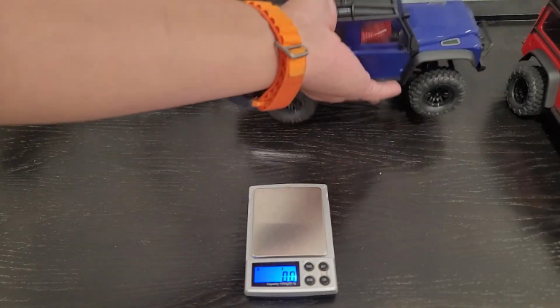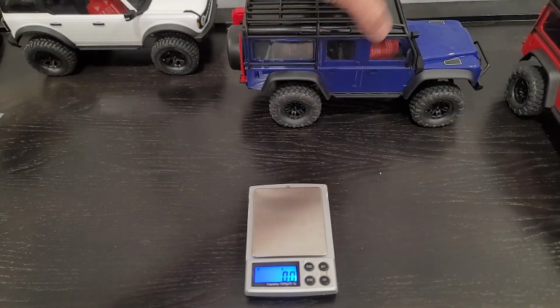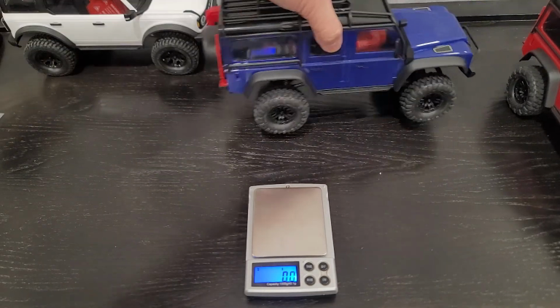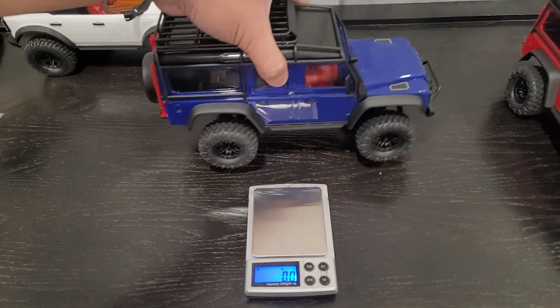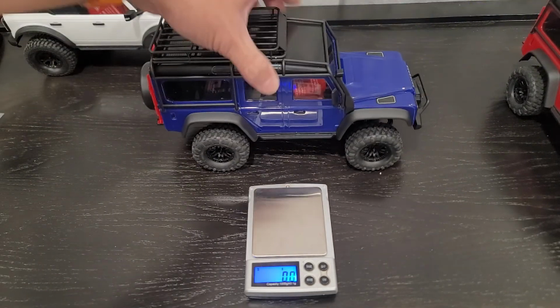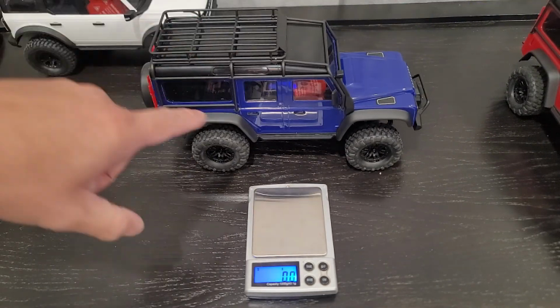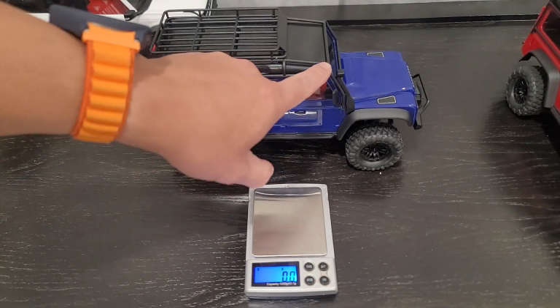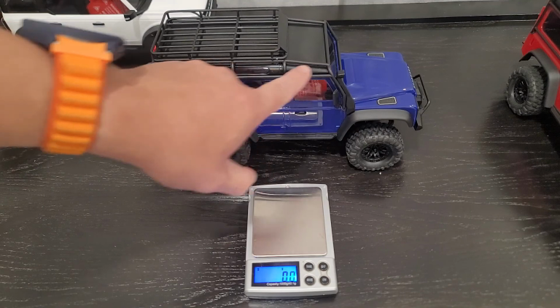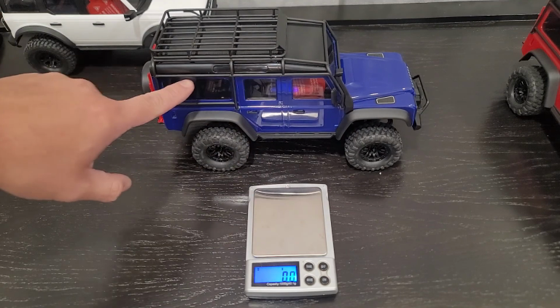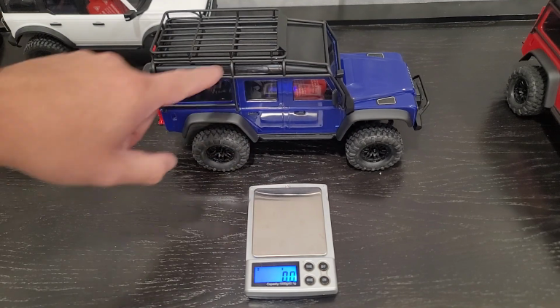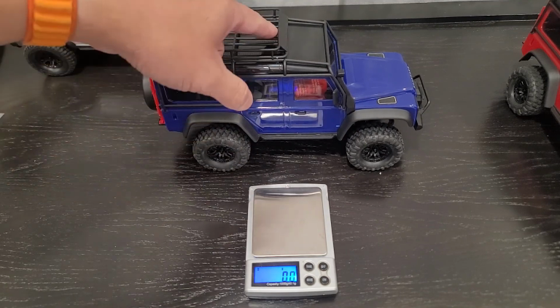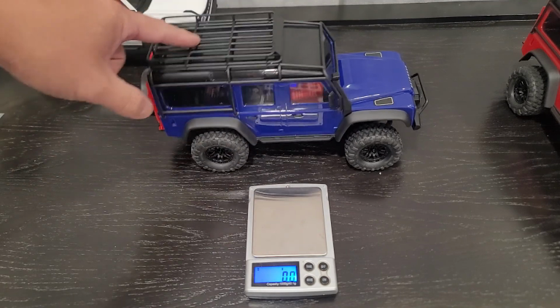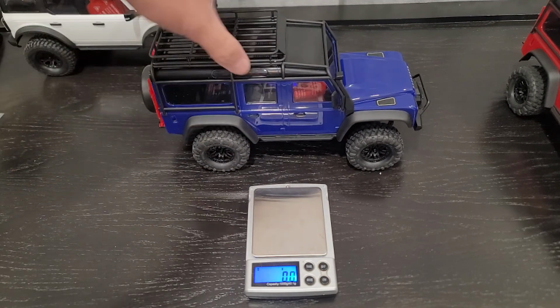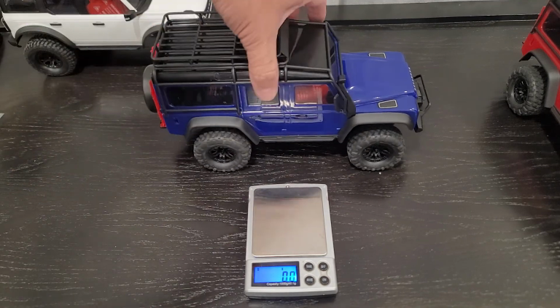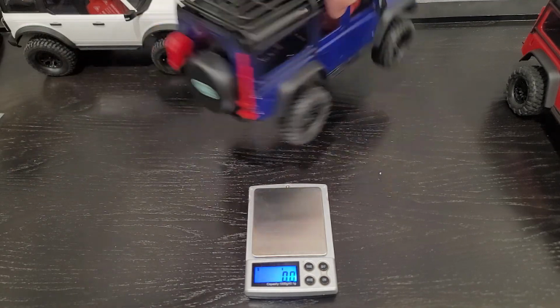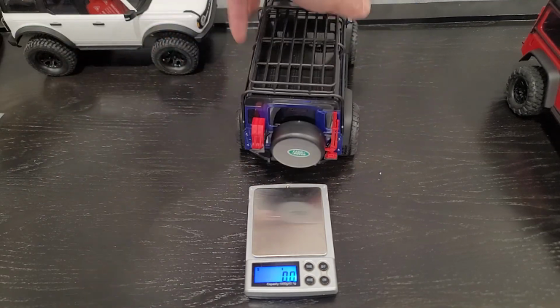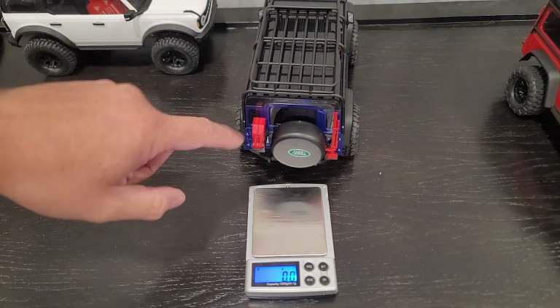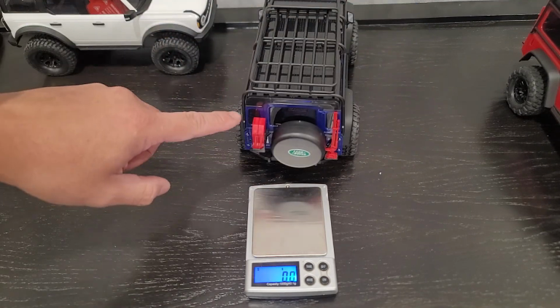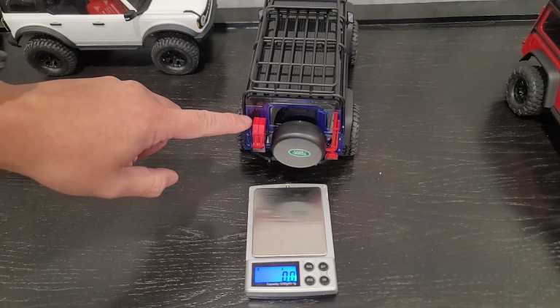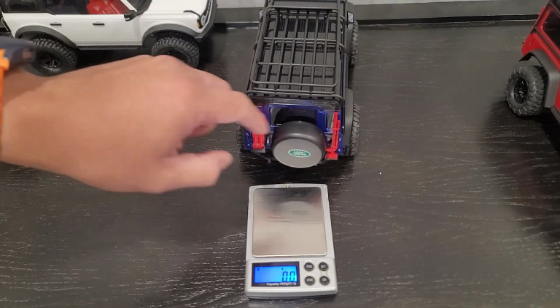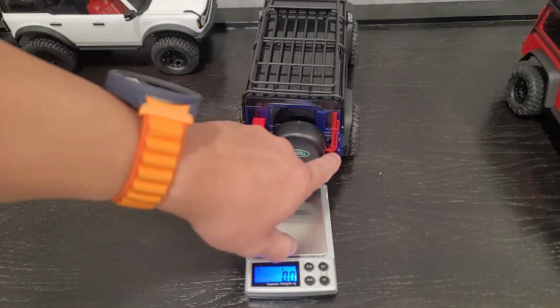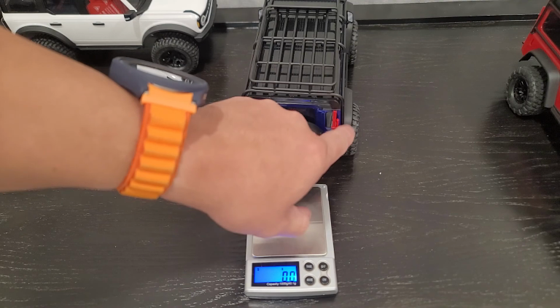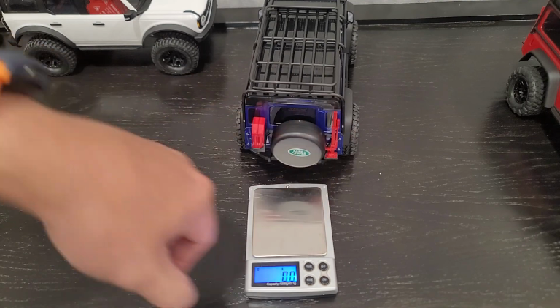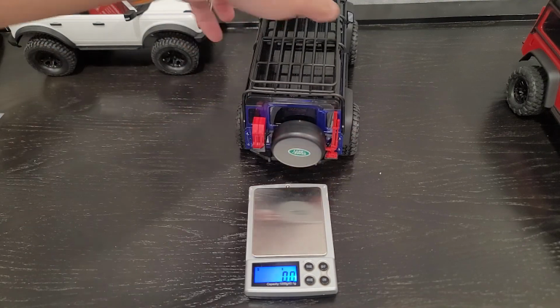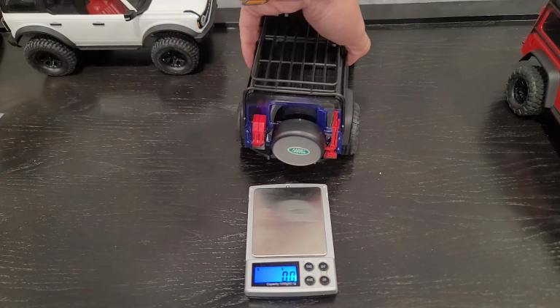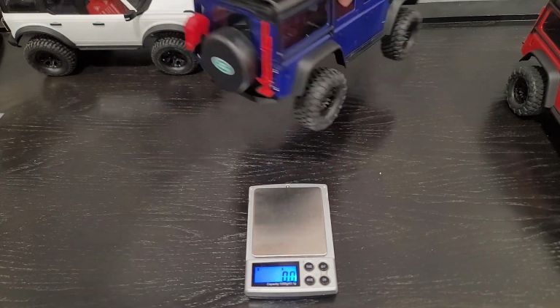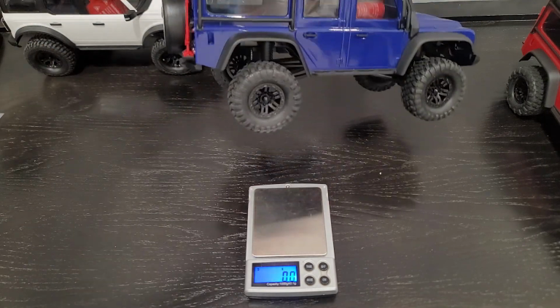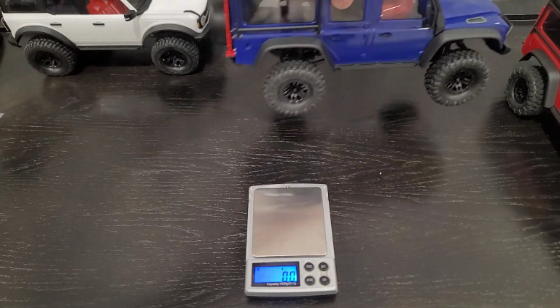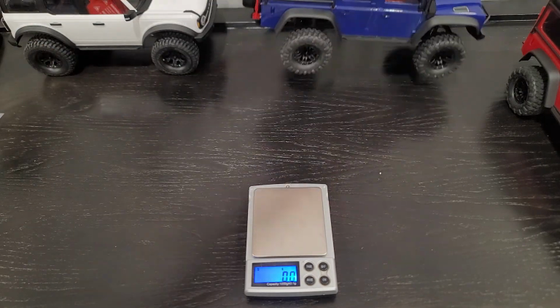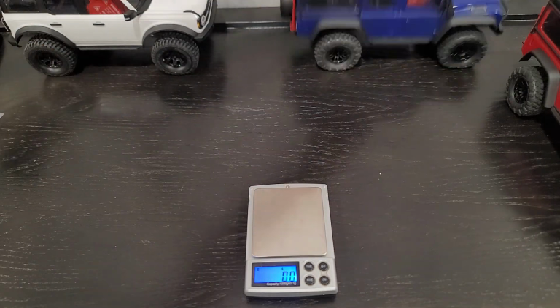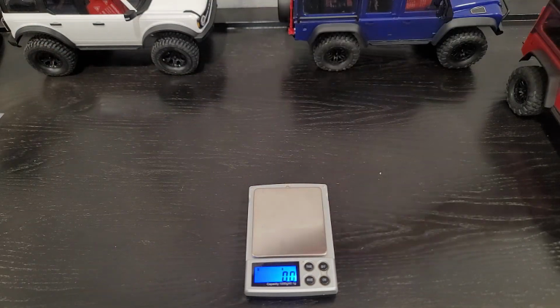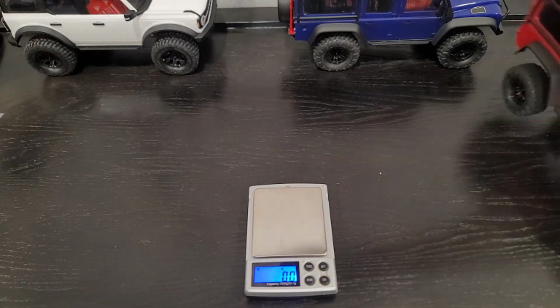Not too much, but the Defender does have the axle cage and it has the cargo basket. Not to mention, you get the jerry rig and the little stand over here — the jack stand — which is pretty cool.